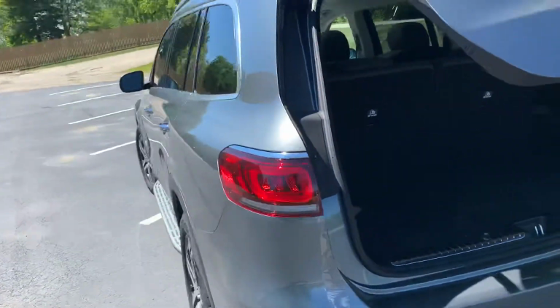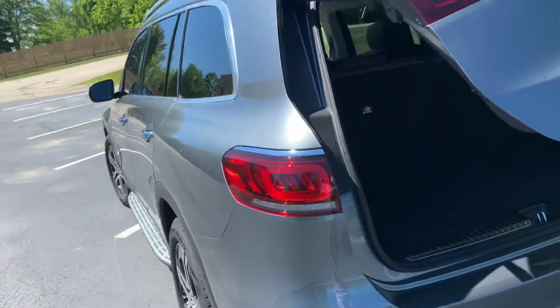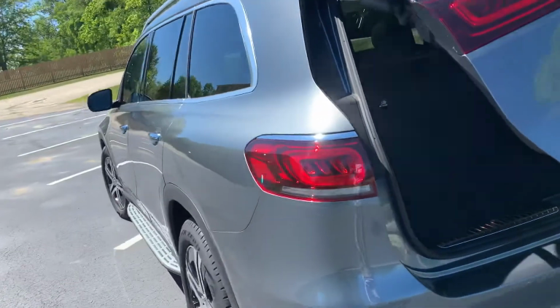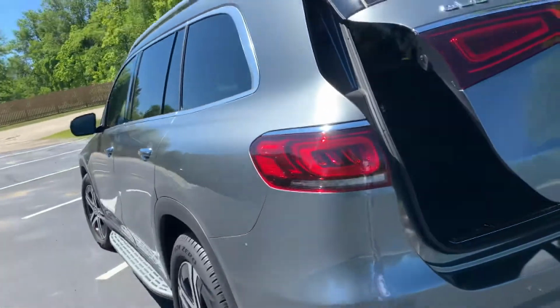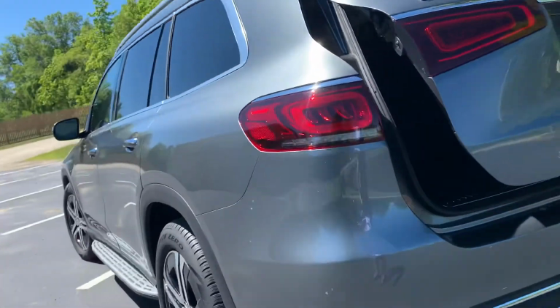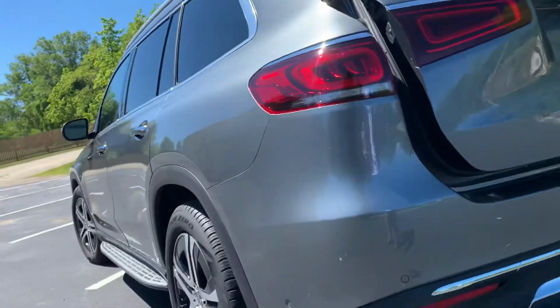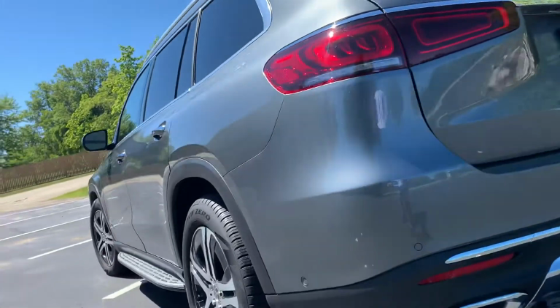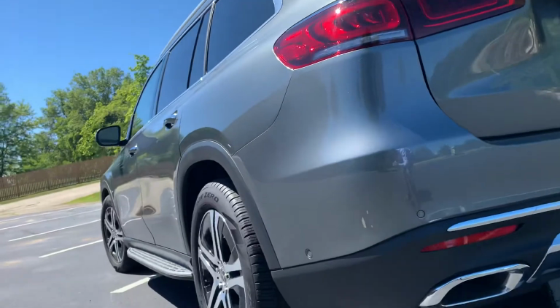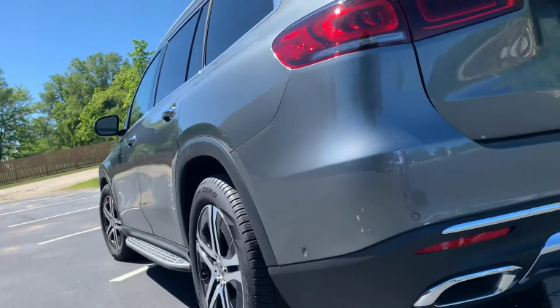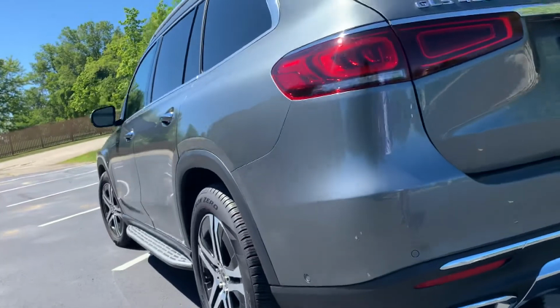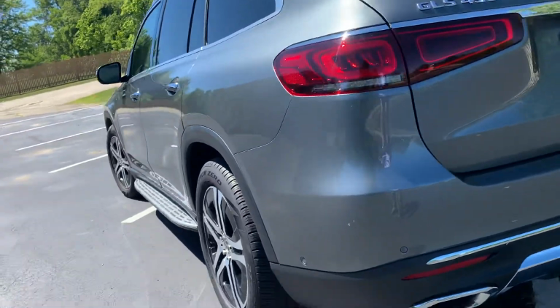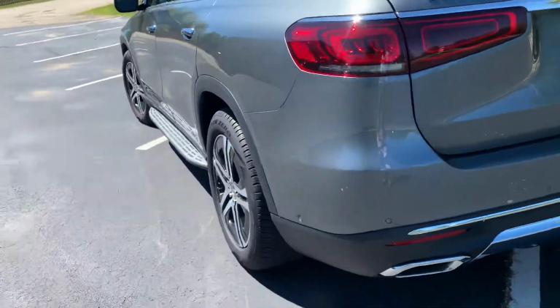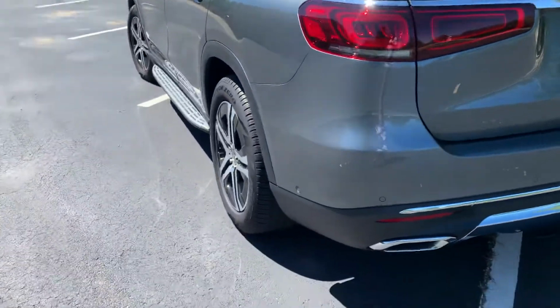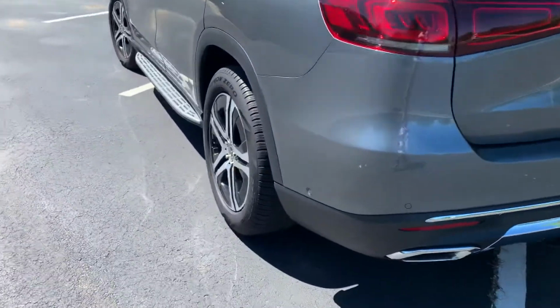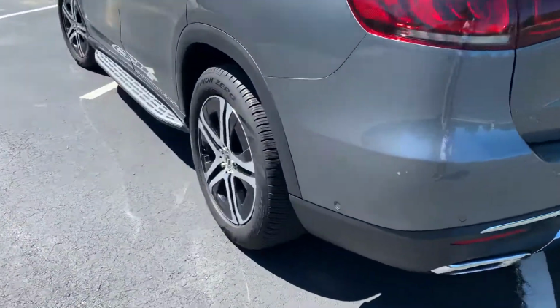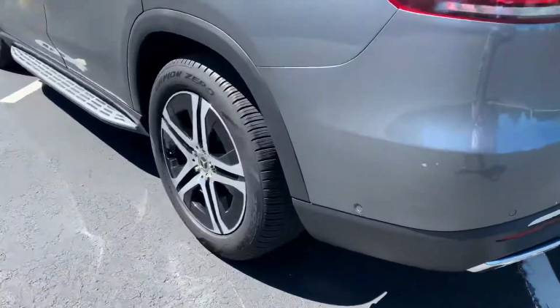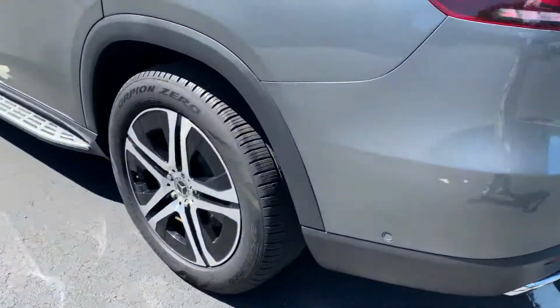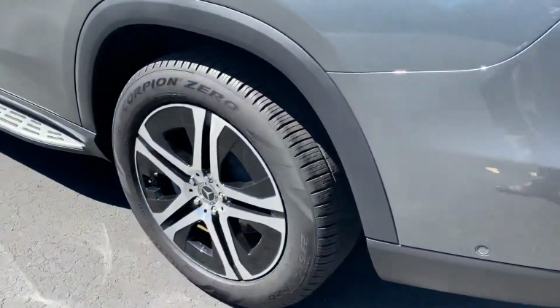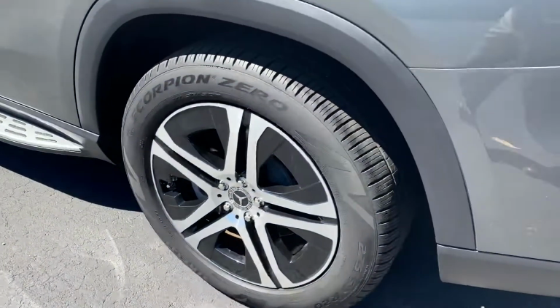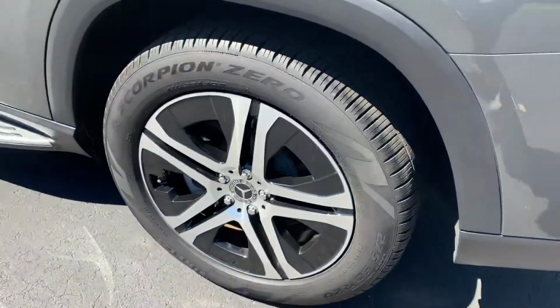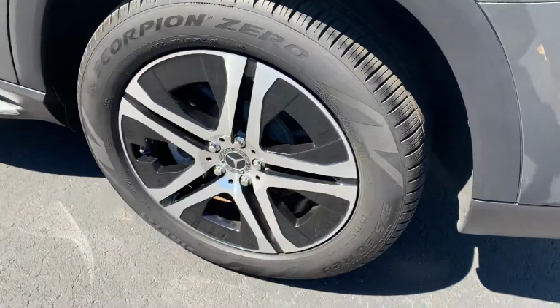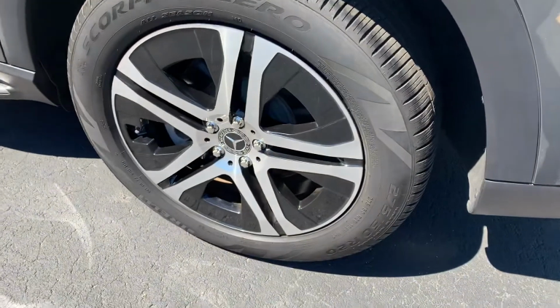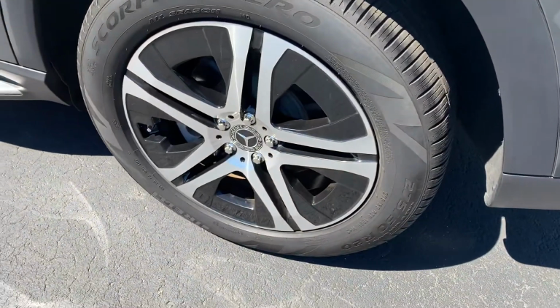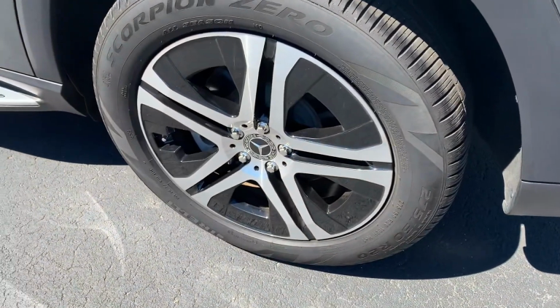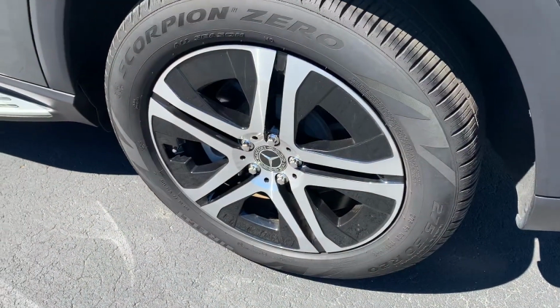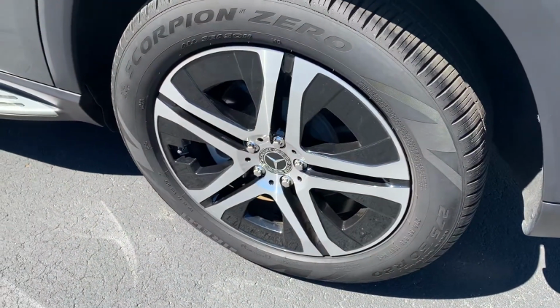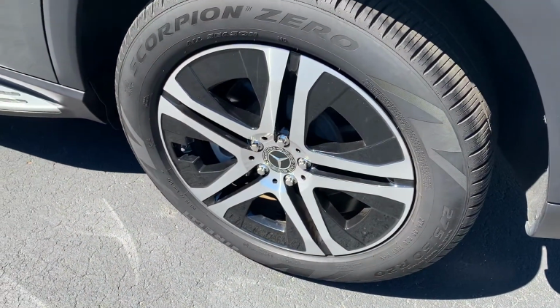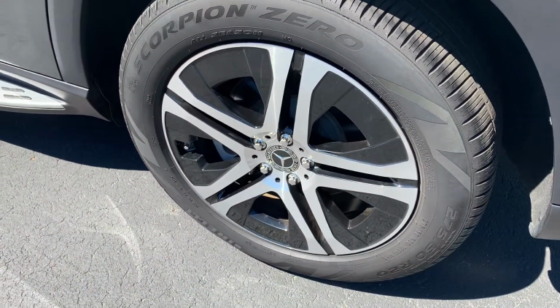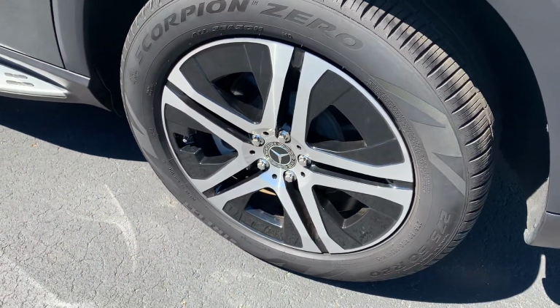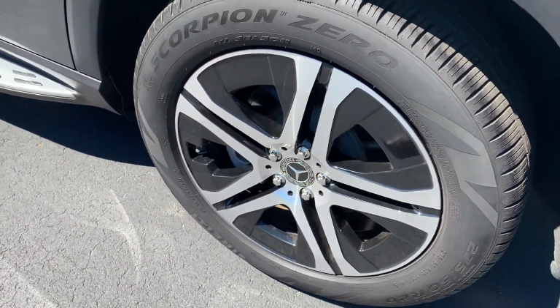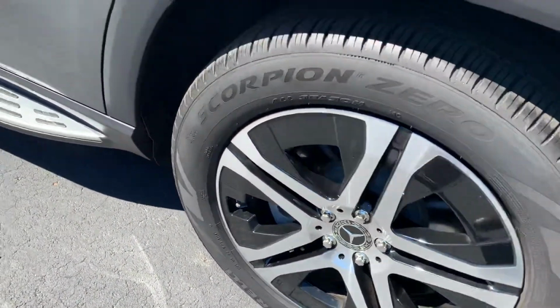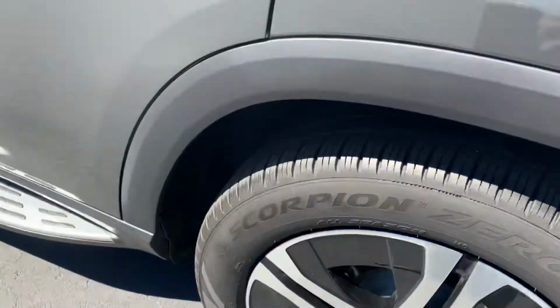Driver side — no dings, no dents. Rear driver side tire and rim, no imperfections.